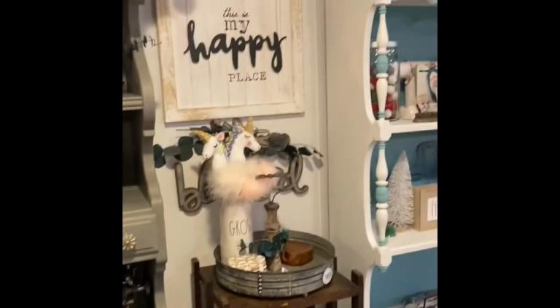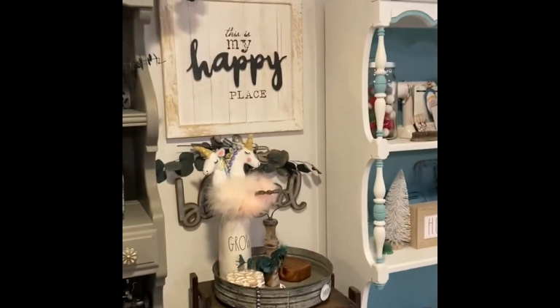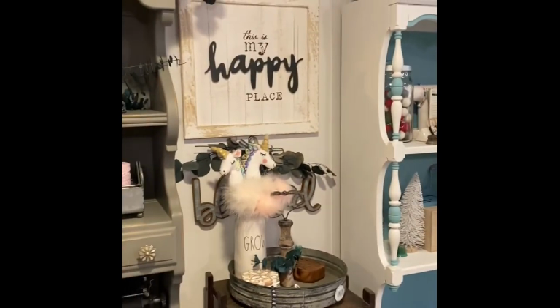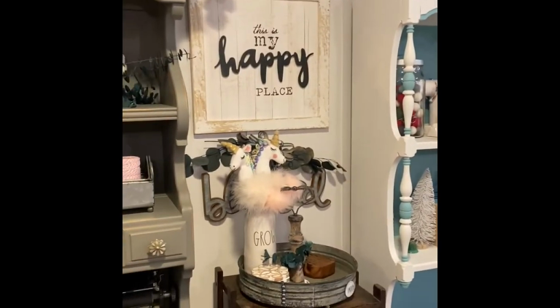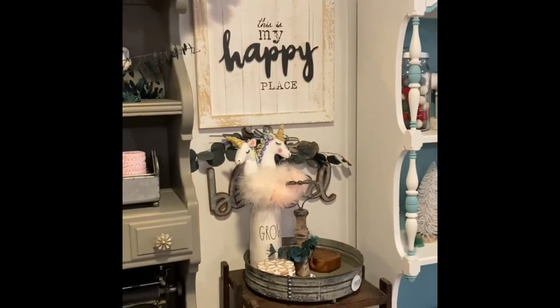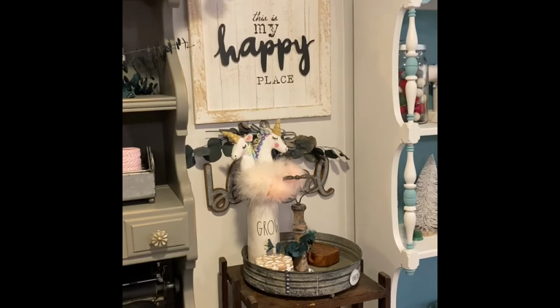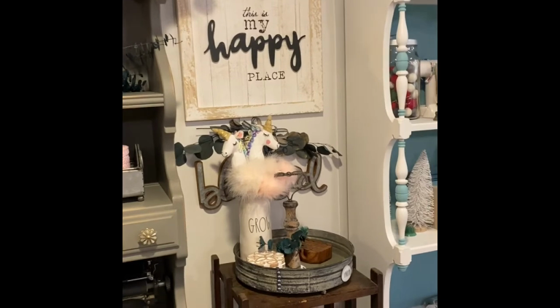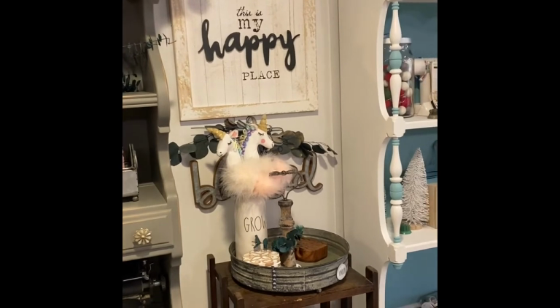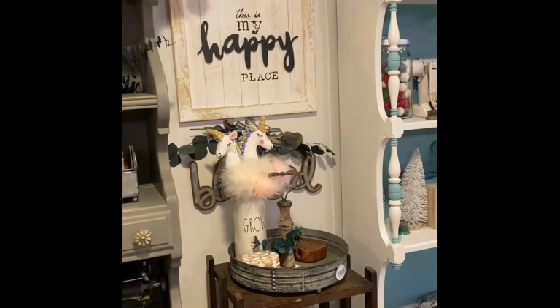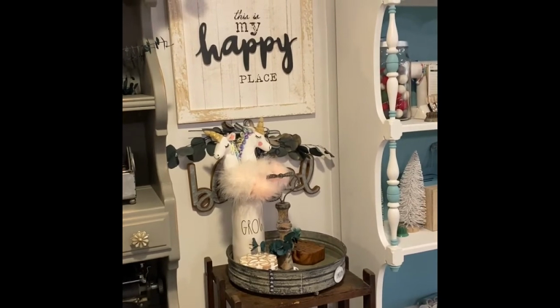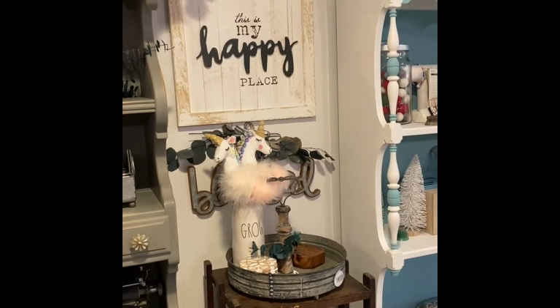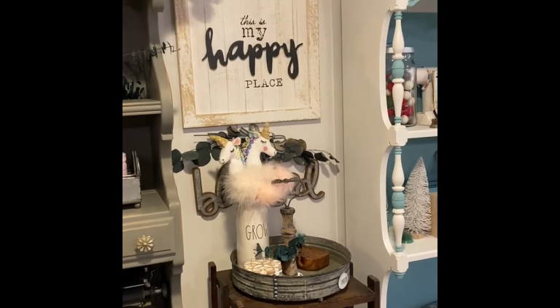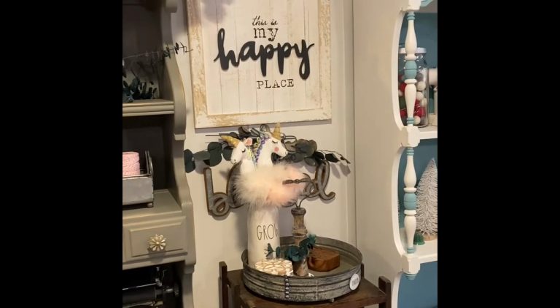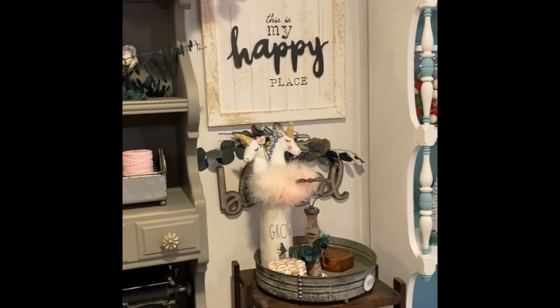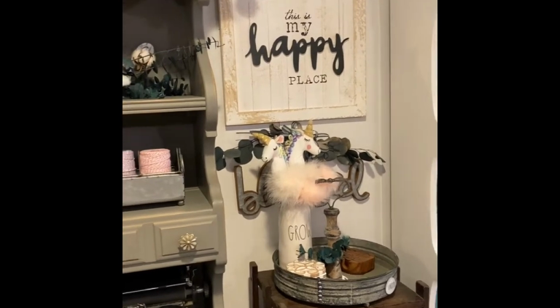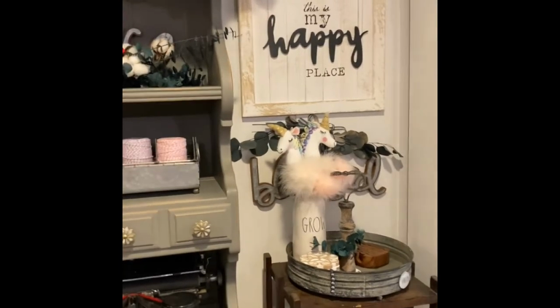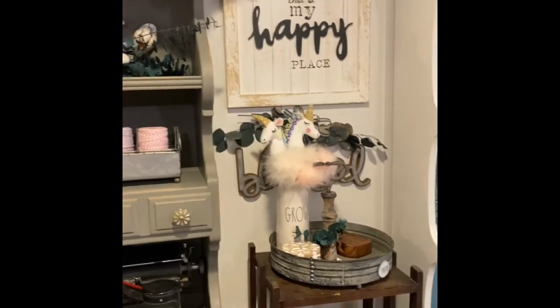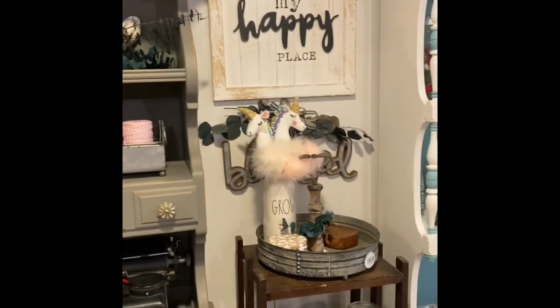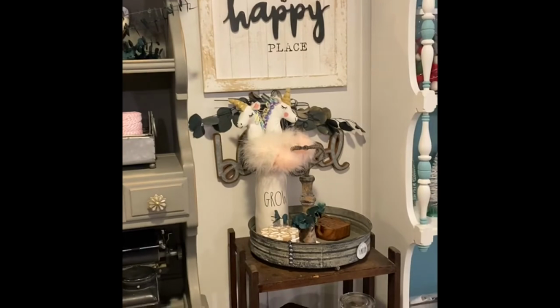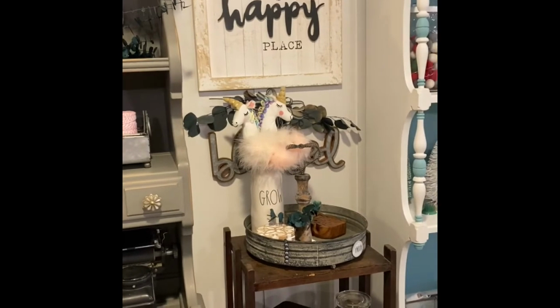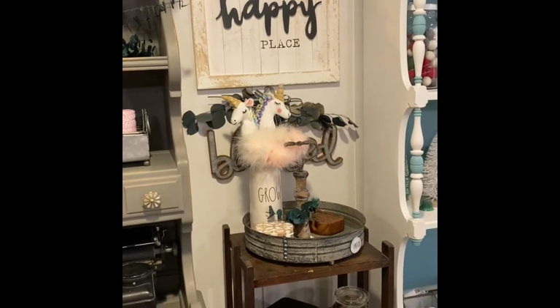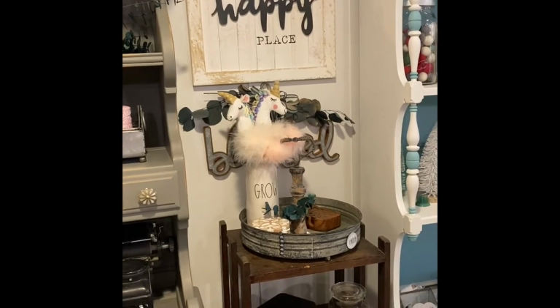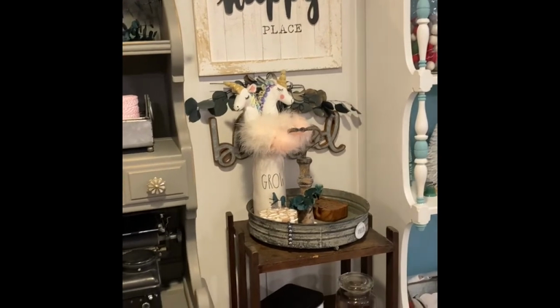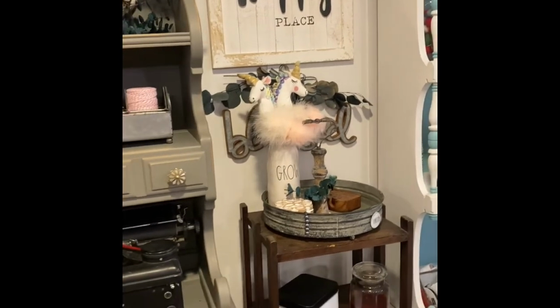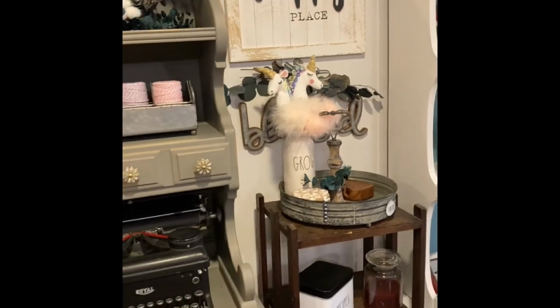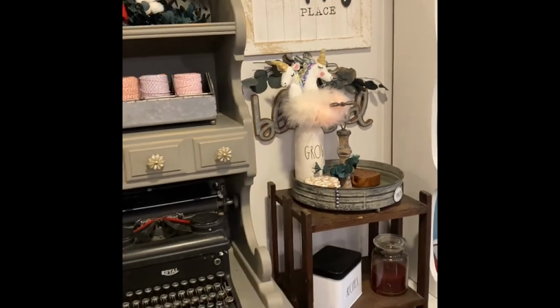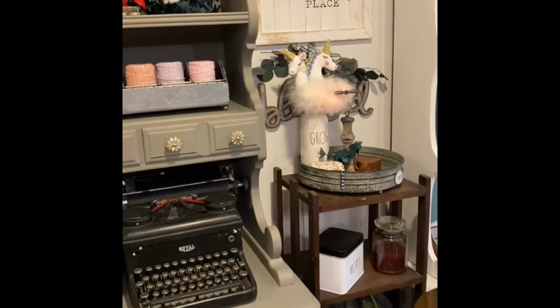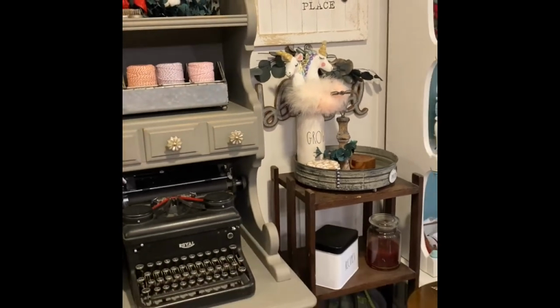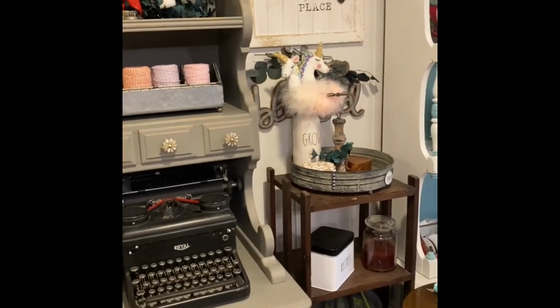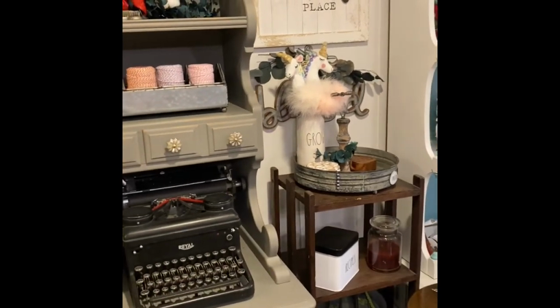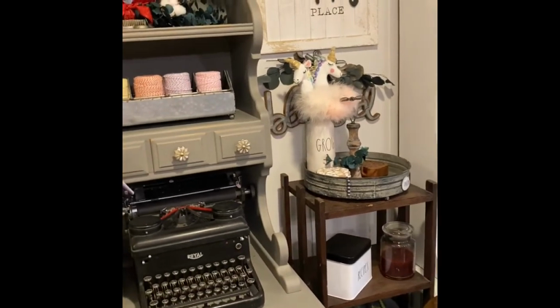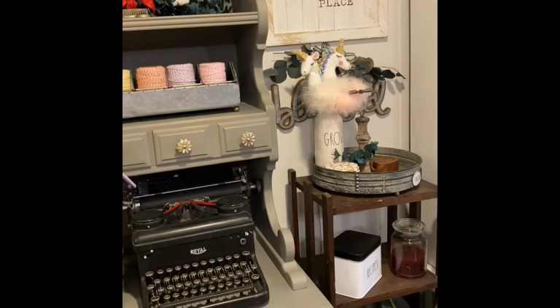It also gives me a reason to order a lot of stuff from Decor Seals — I love that place. And this is my happy place. About 90% of the stuff you see I've probably purchased at Hobby Lobby or DecorSeals.com, so I highly recommend that place.